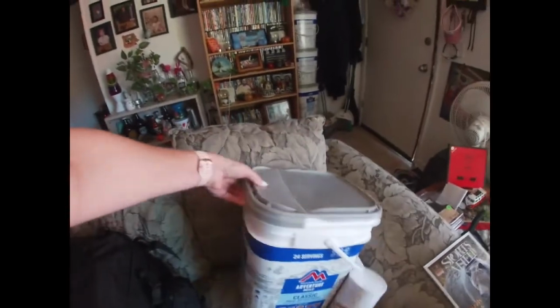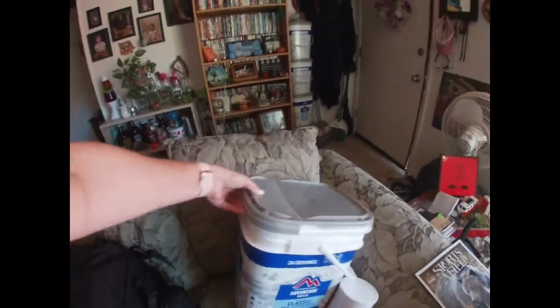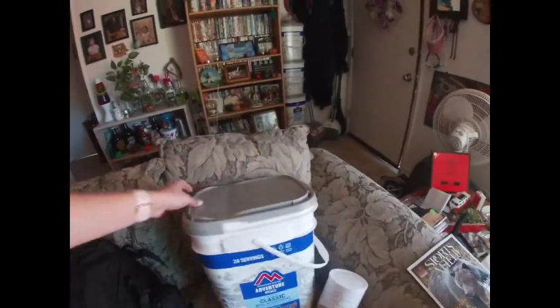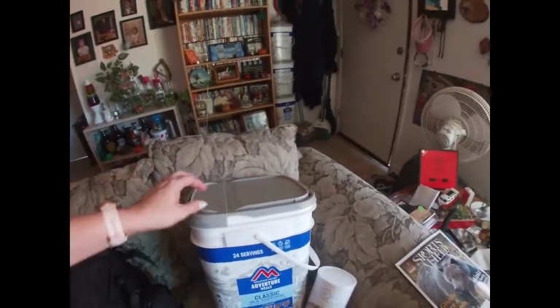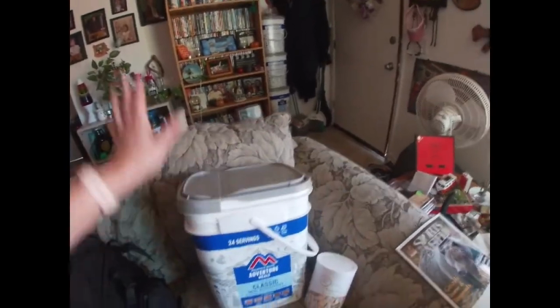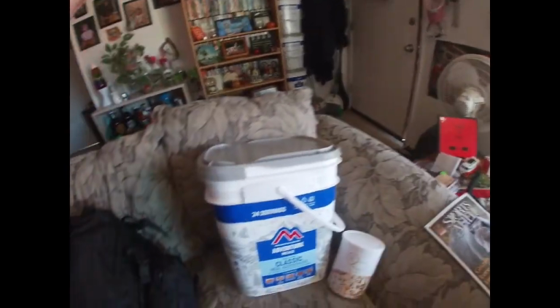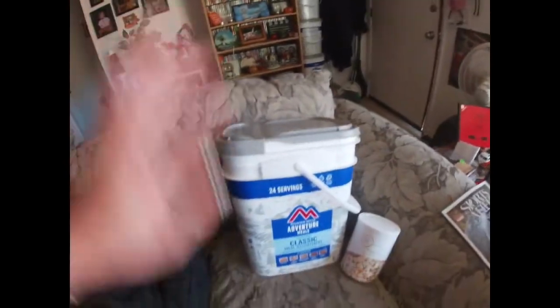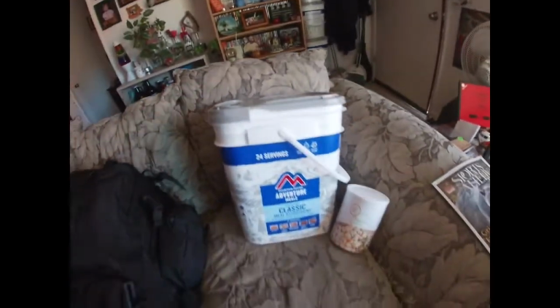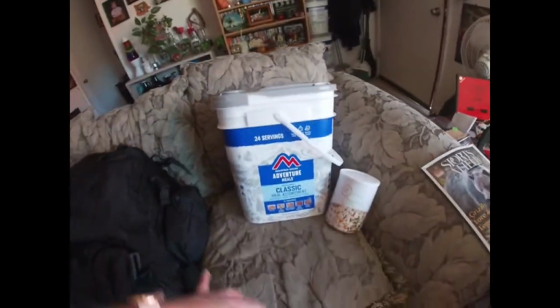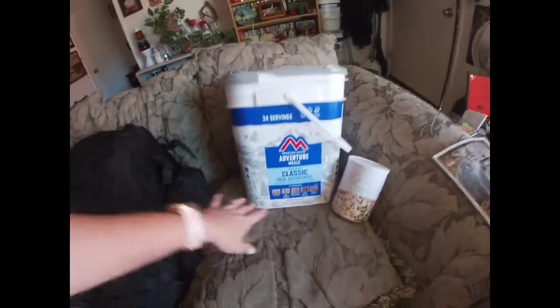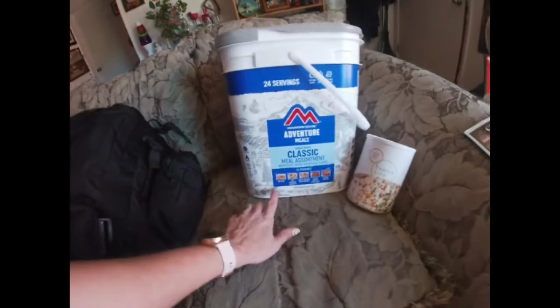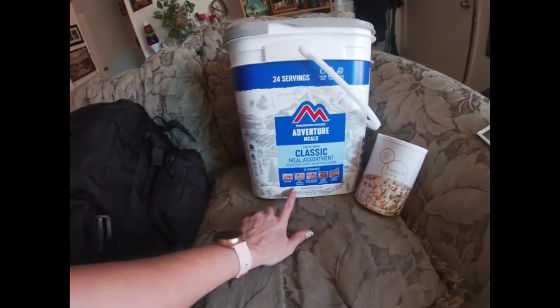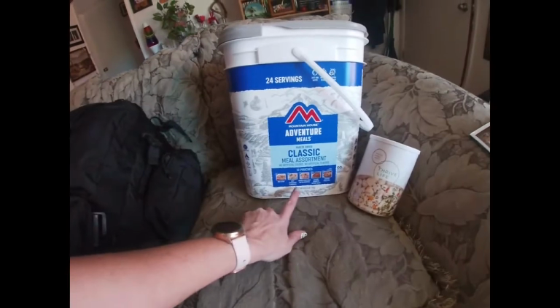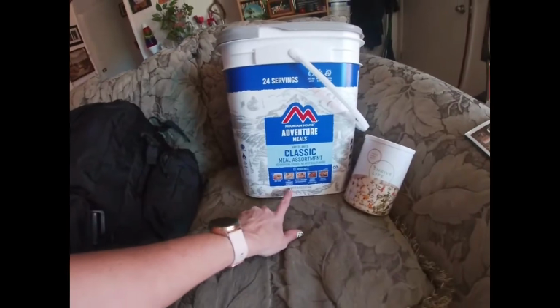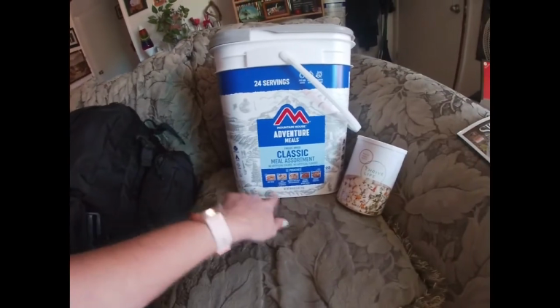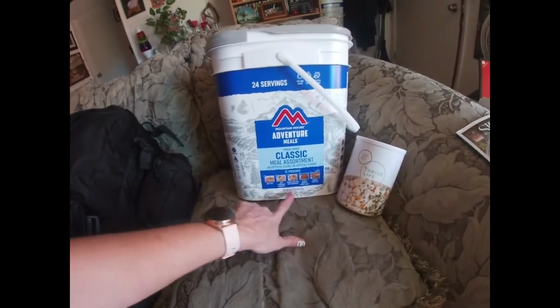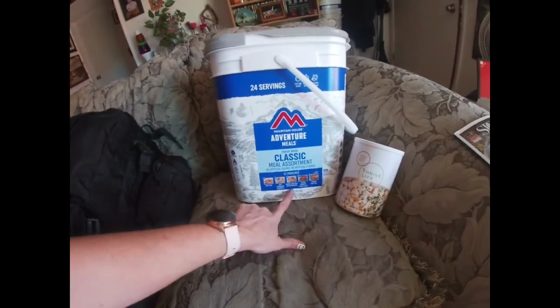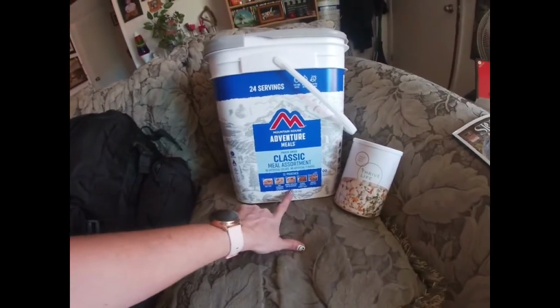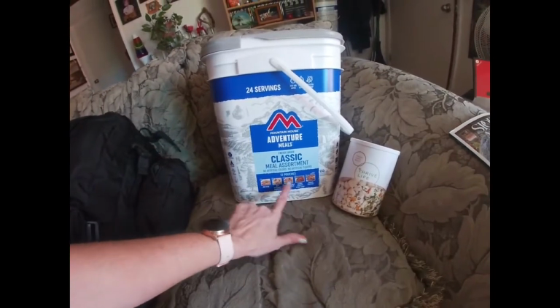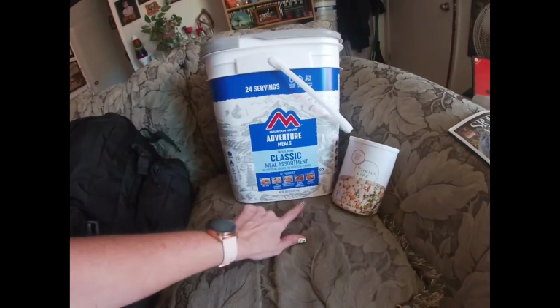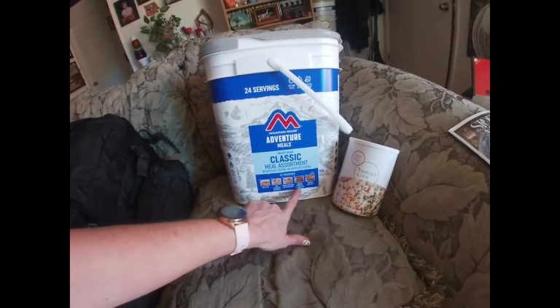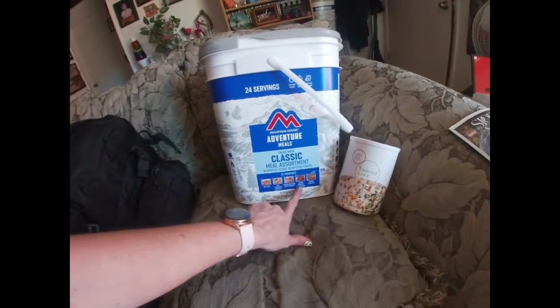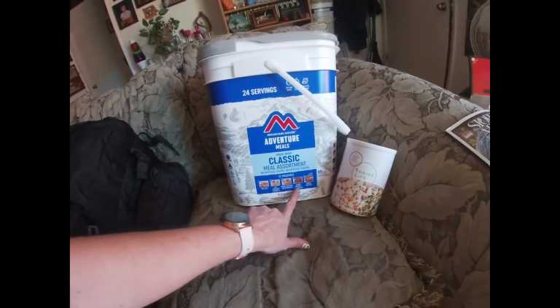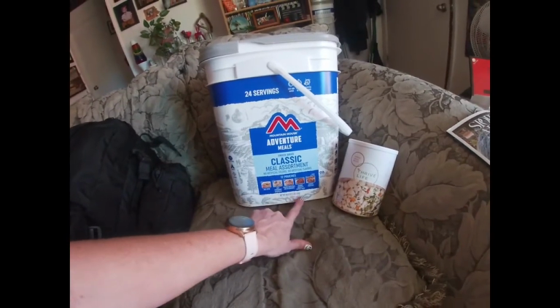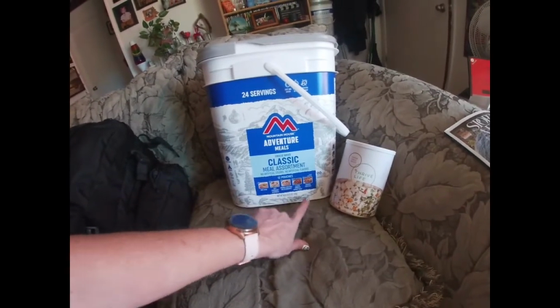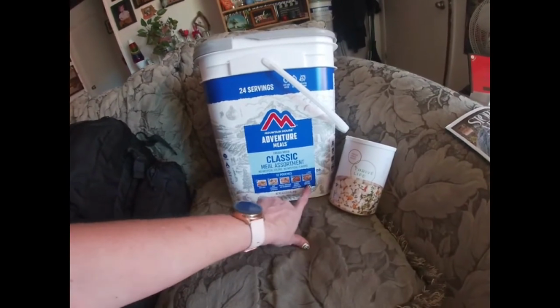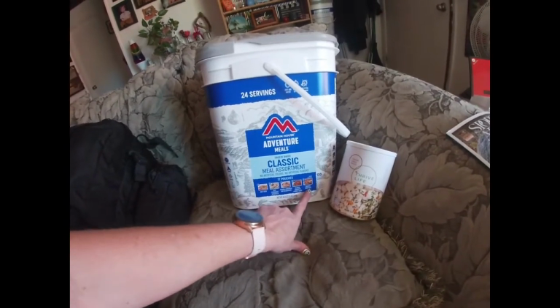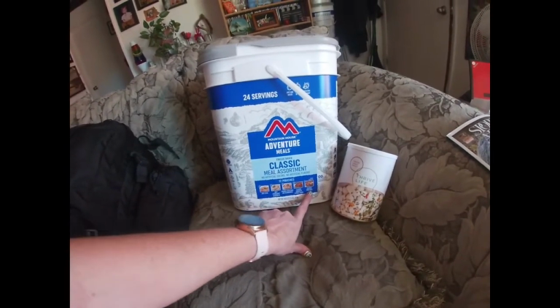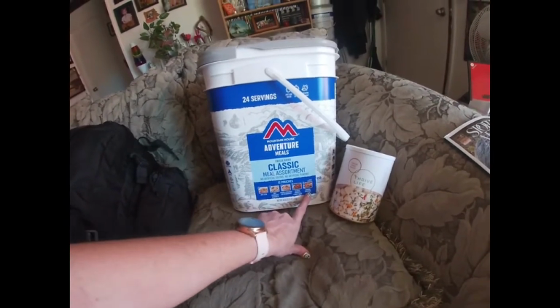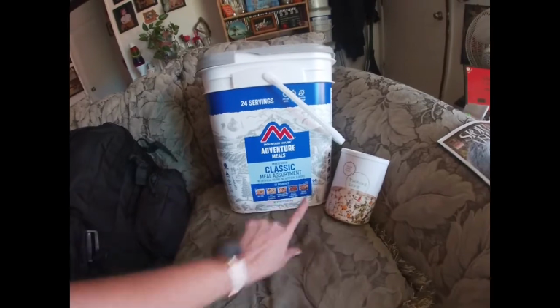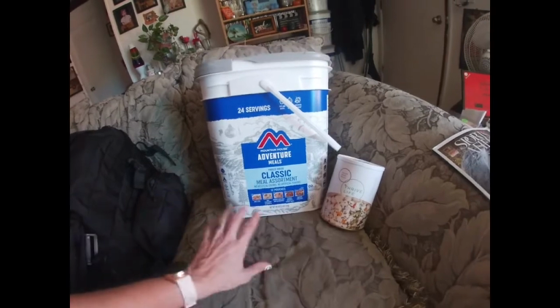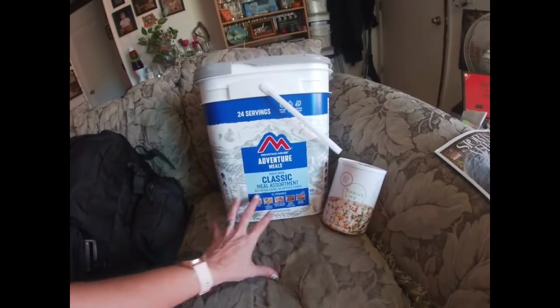This one is open because we've taken some out of it. It's not very easy to open. It's got beef stew, beef stroganoff, granola, cereal, classic spaghetti, and chicken fried rice.